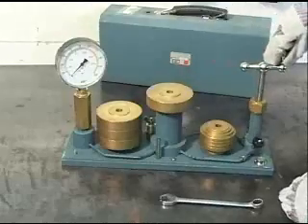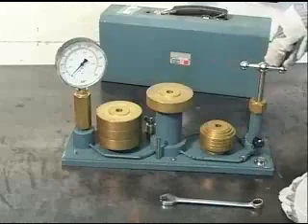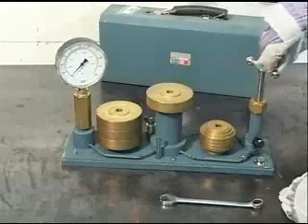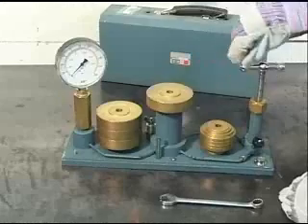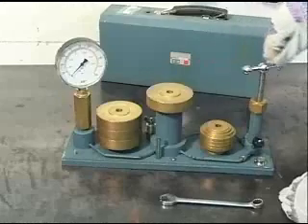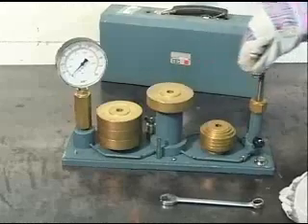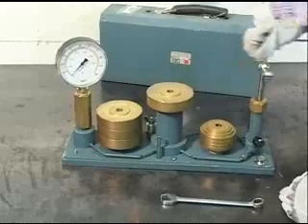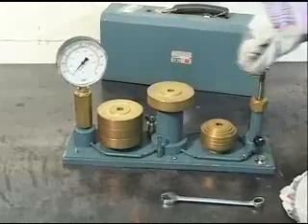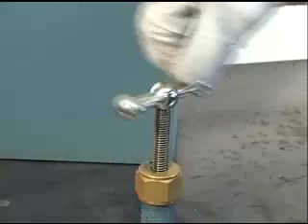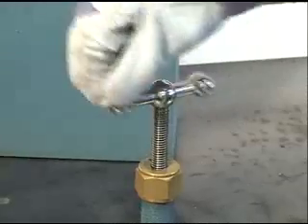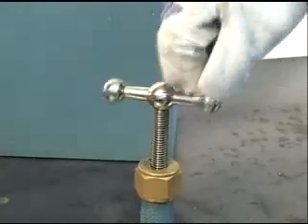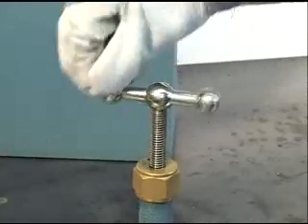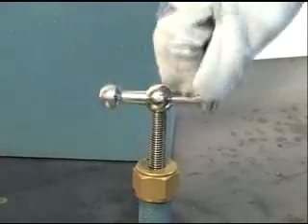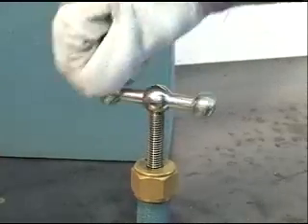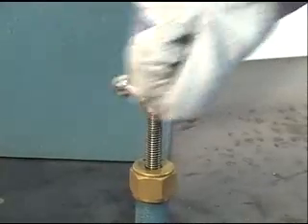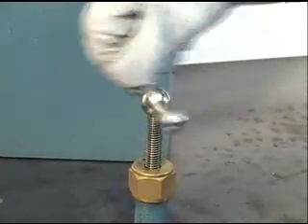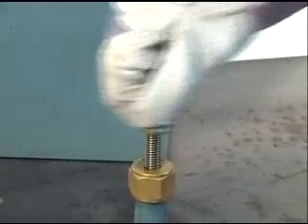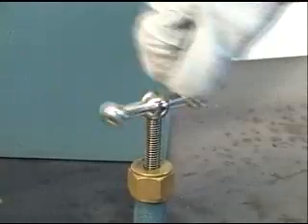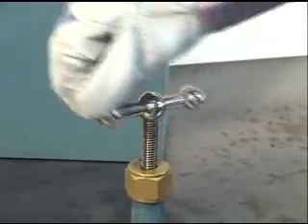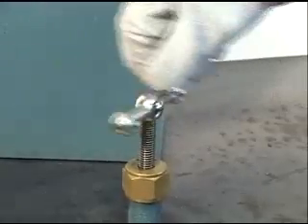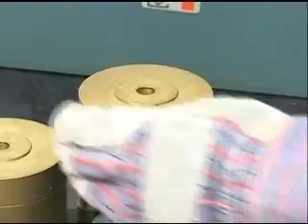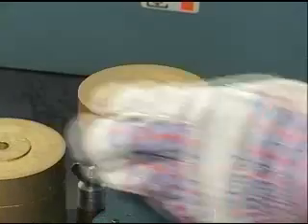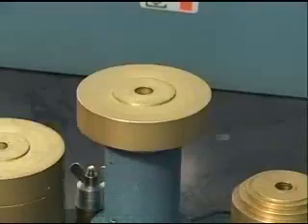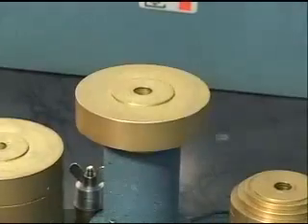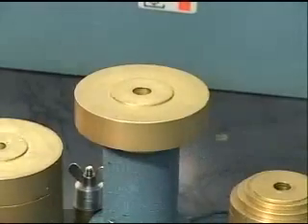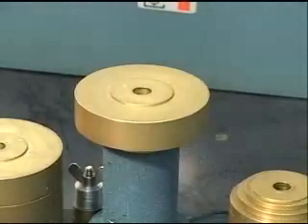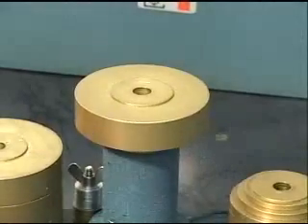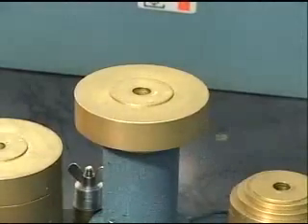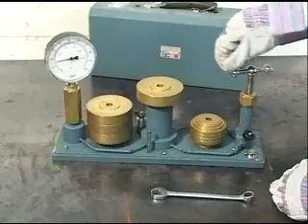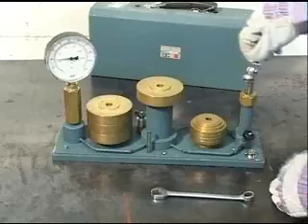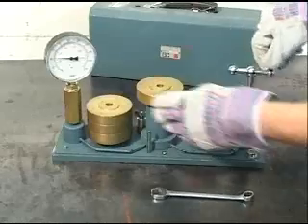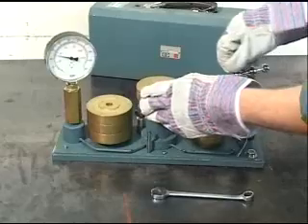Place the weight or weights on the platform. Turn the handle to create pressure under the gauge and the platform. Spin the platform to reduce the friction on the platform's piston.